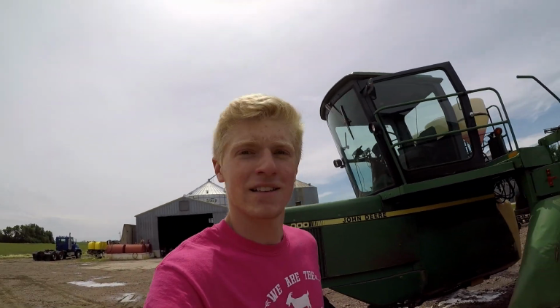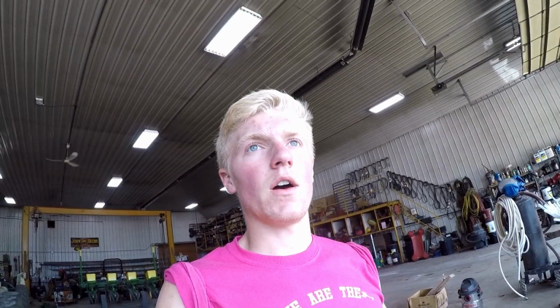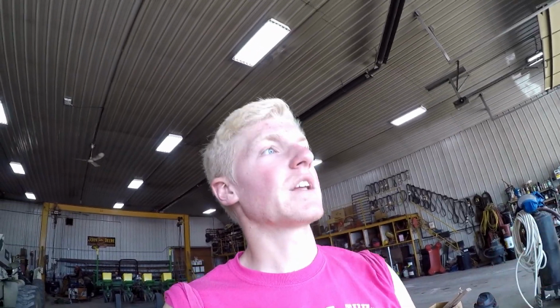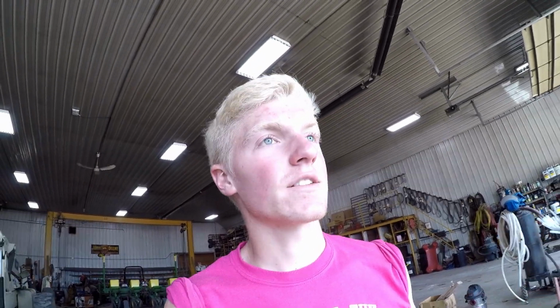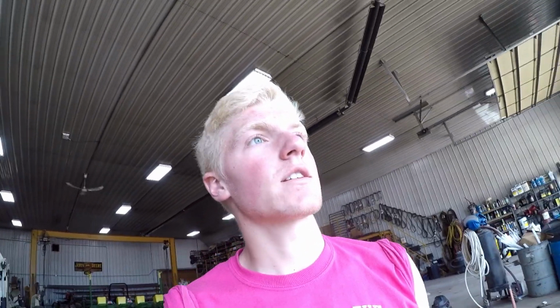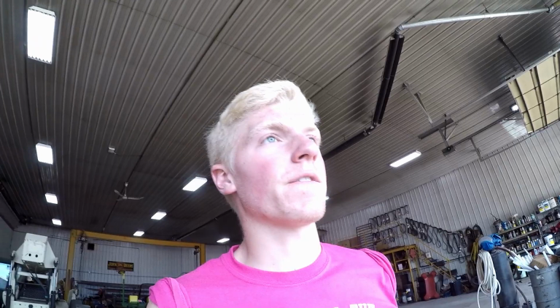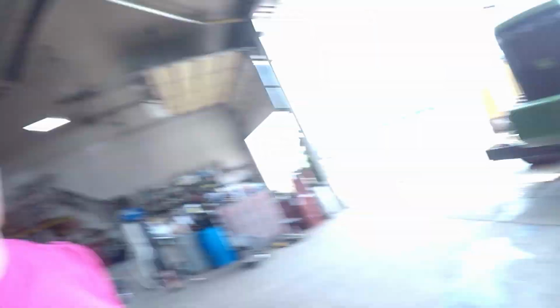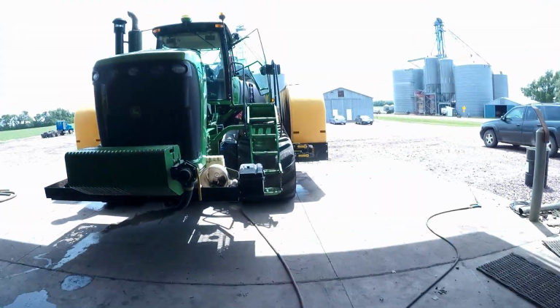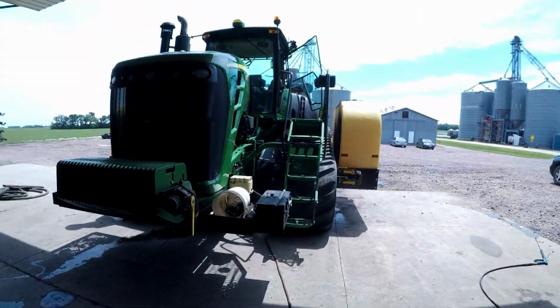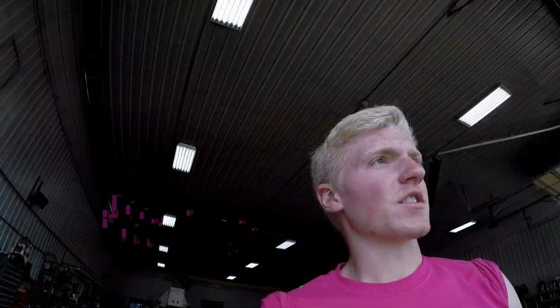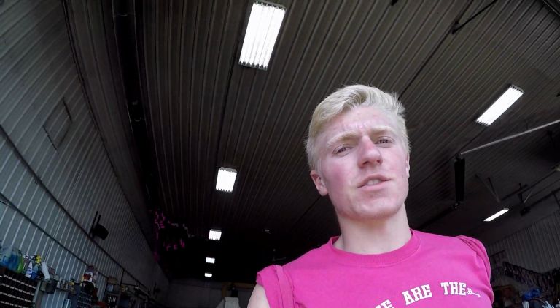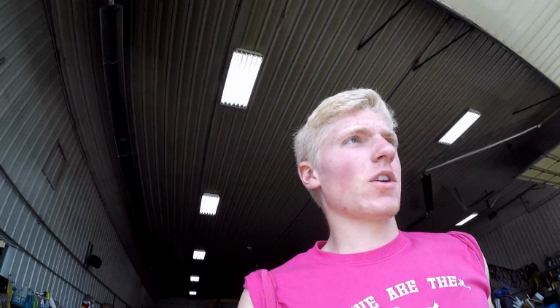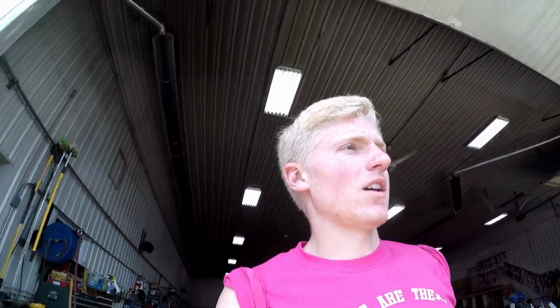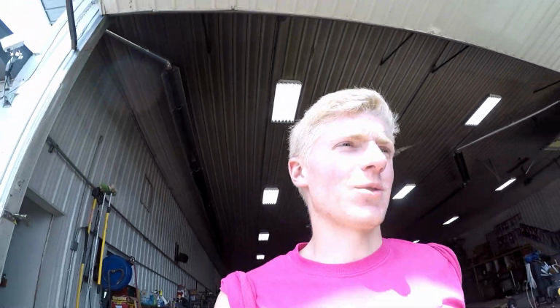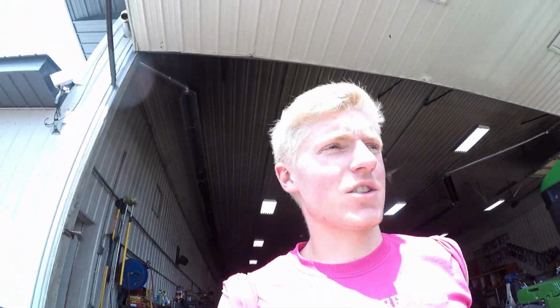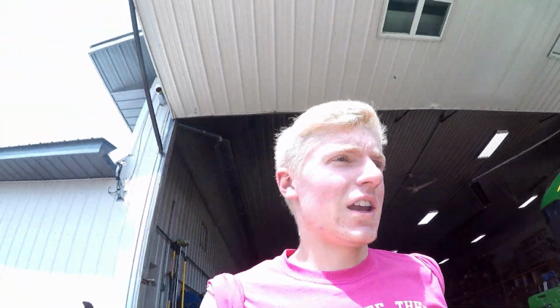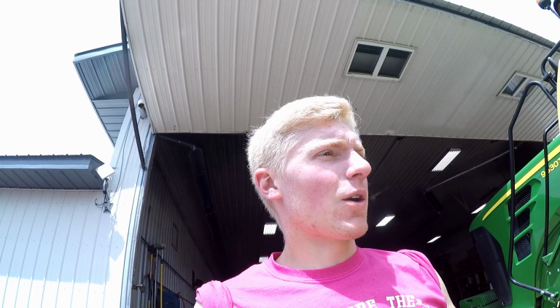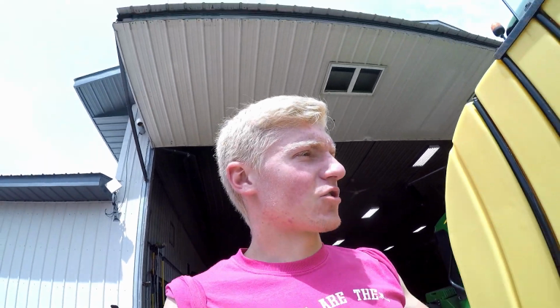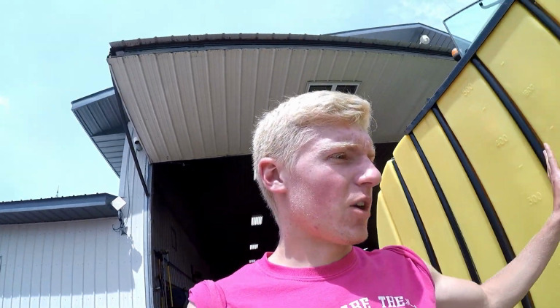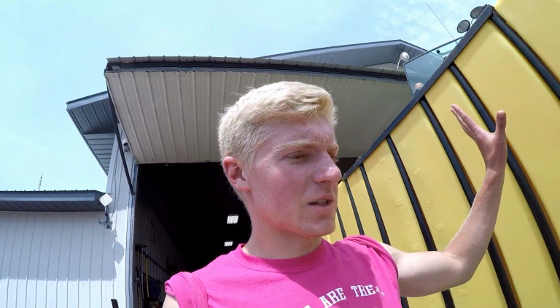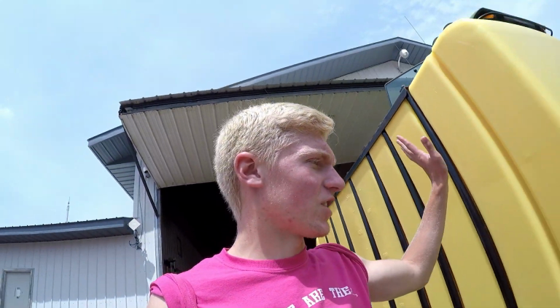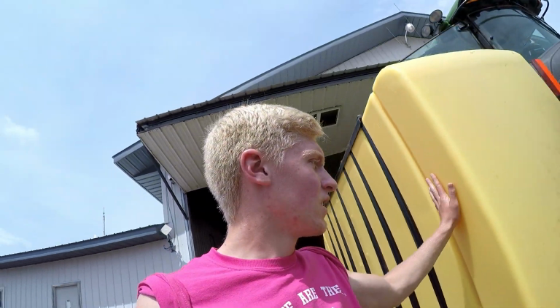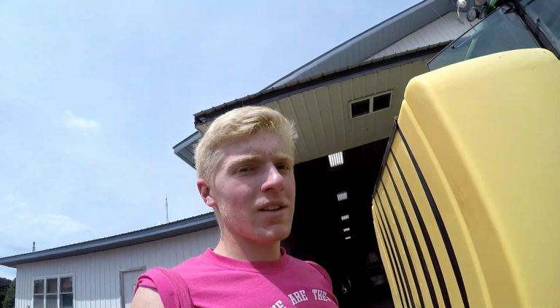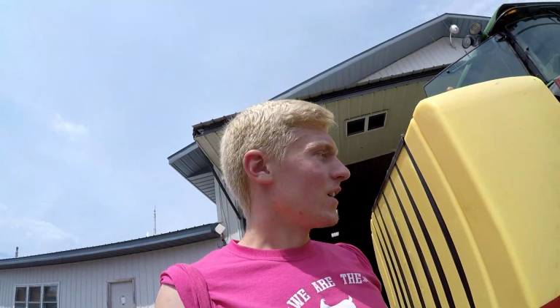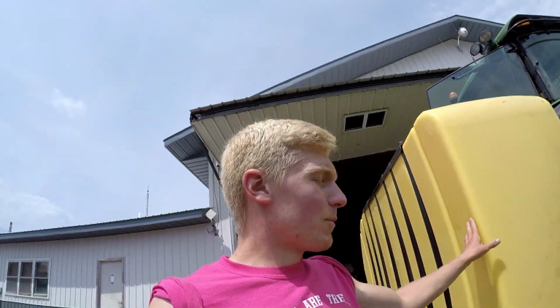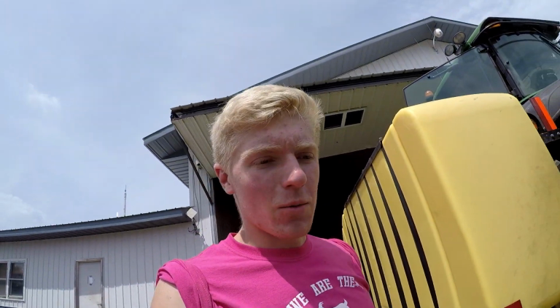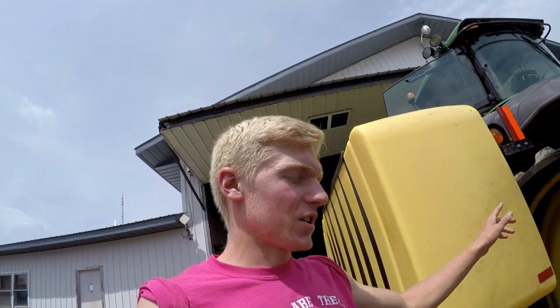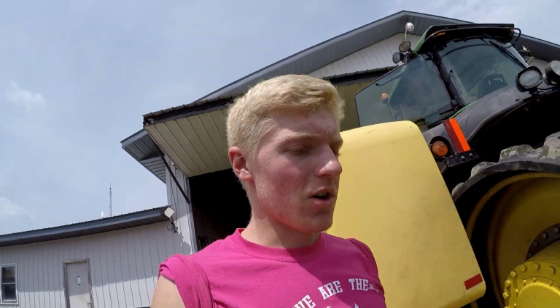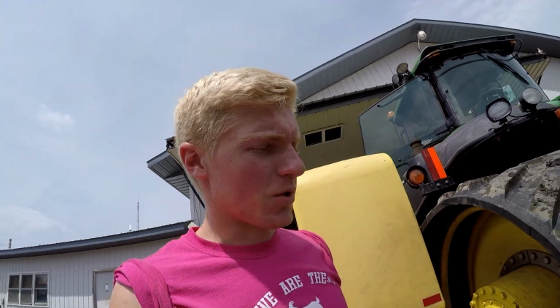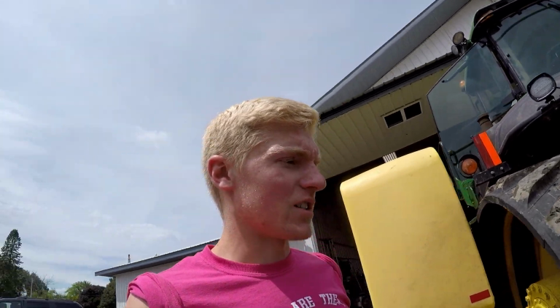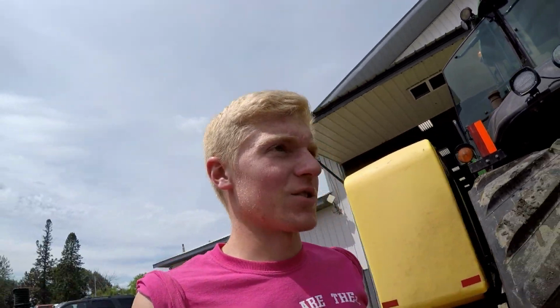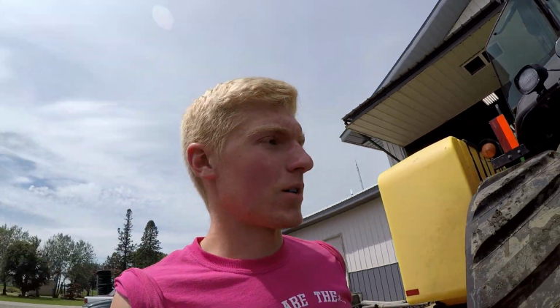Now we're gonna take the saddle tanks off of the track tractor — just easier to store, easier to wash even though we're not really gonna use the tractor much till next spring. Get them off, get them washed, get the tractor washed. It just works a lot easier to store.